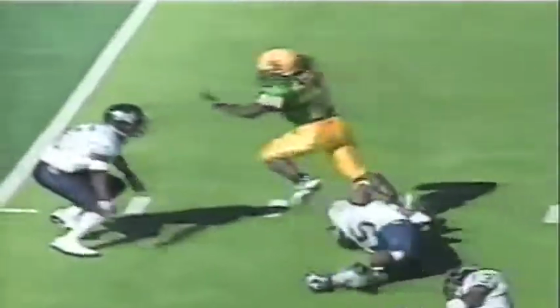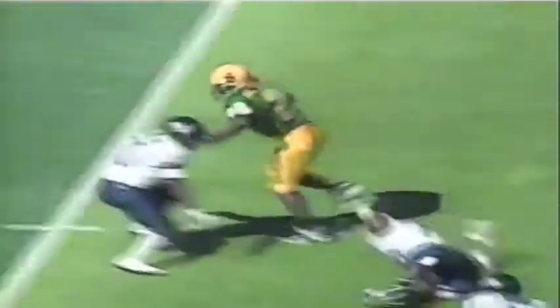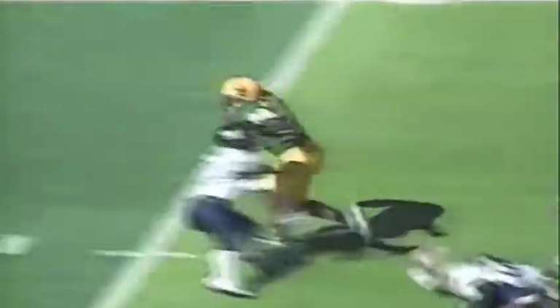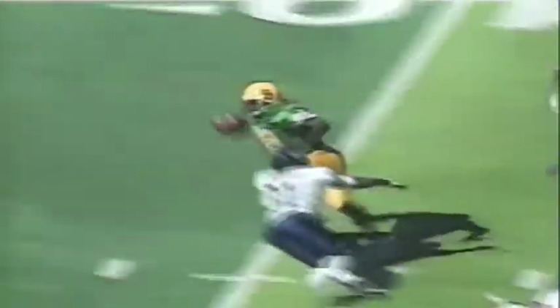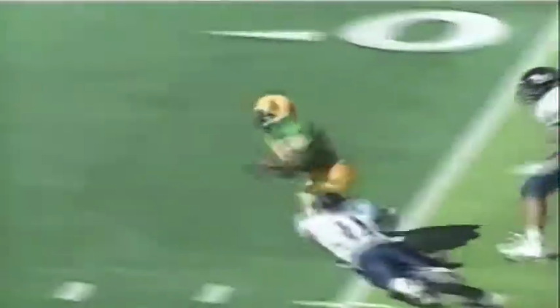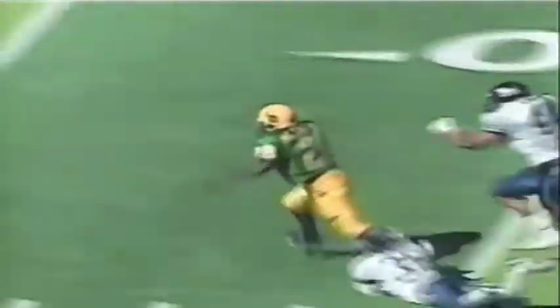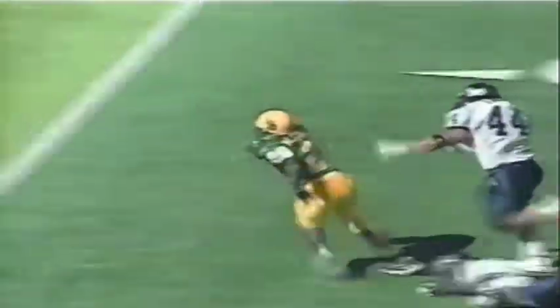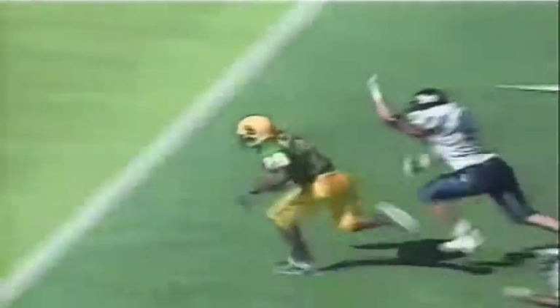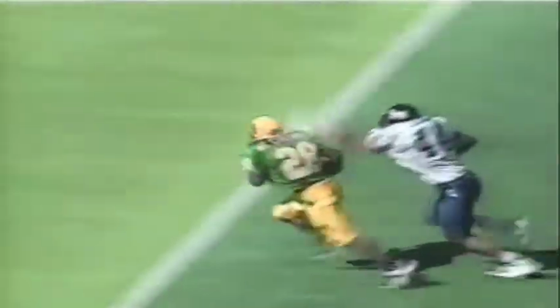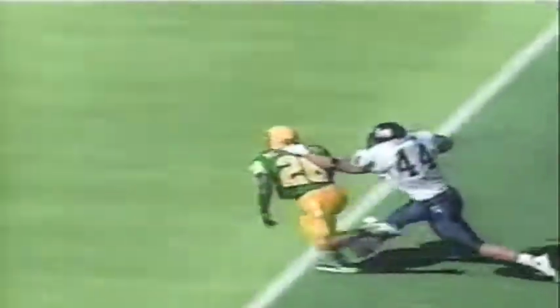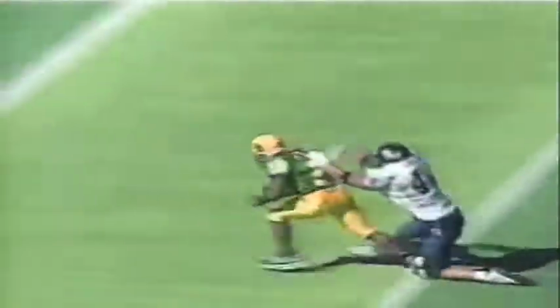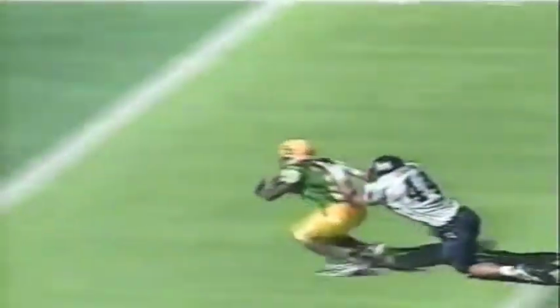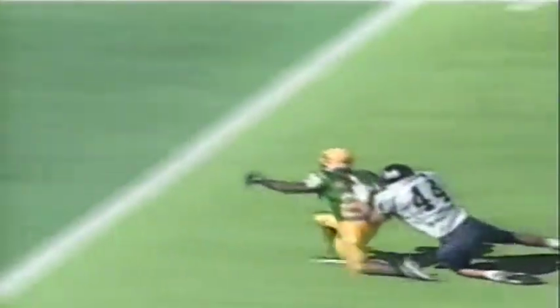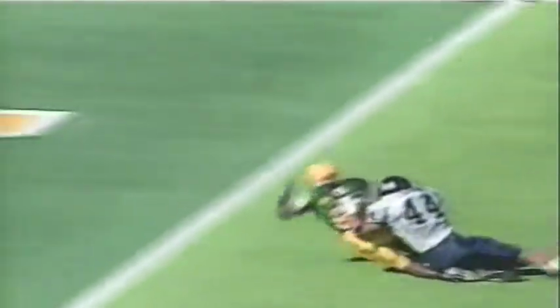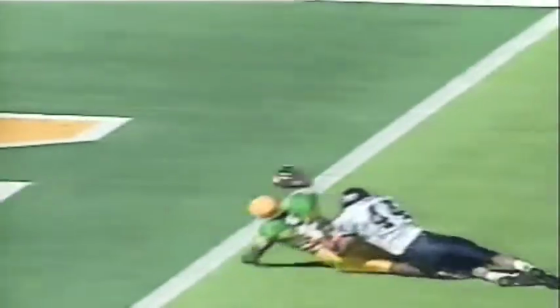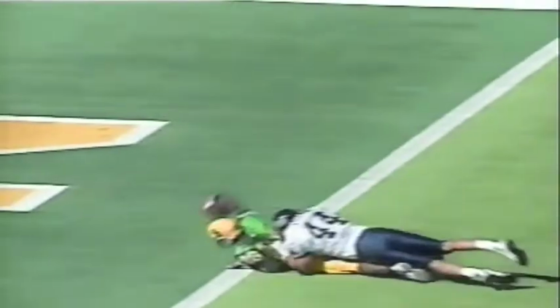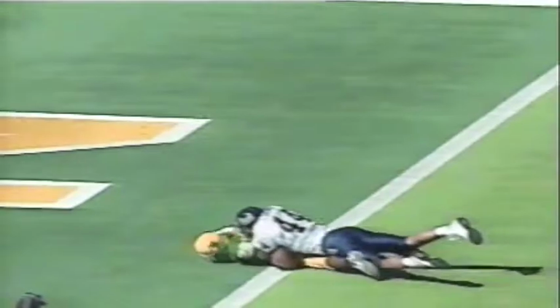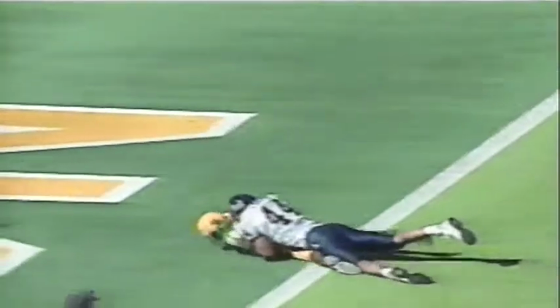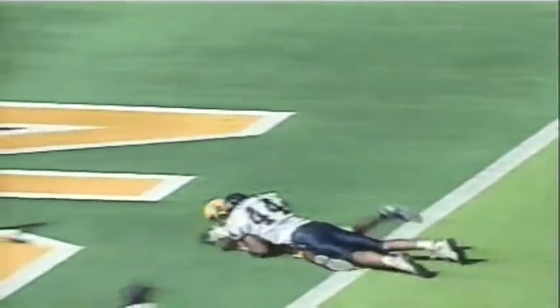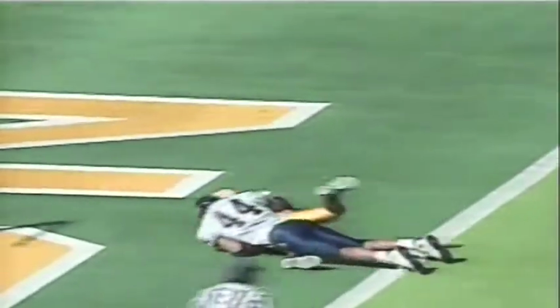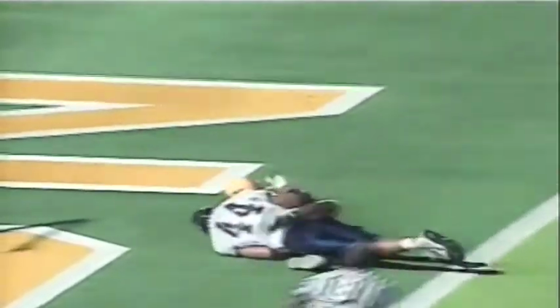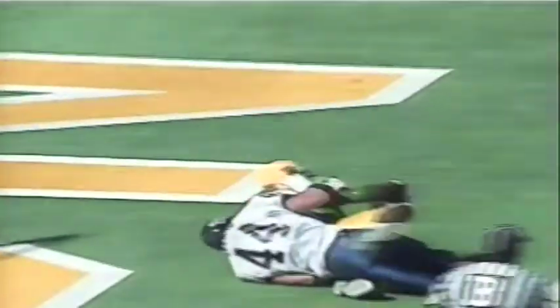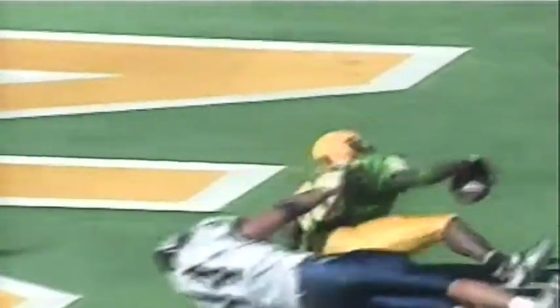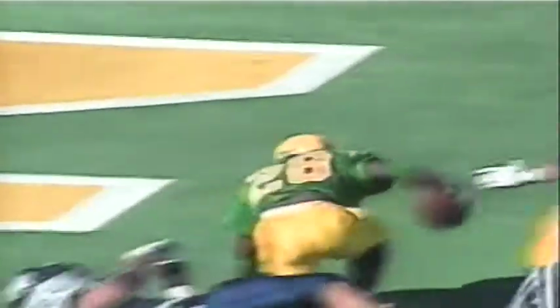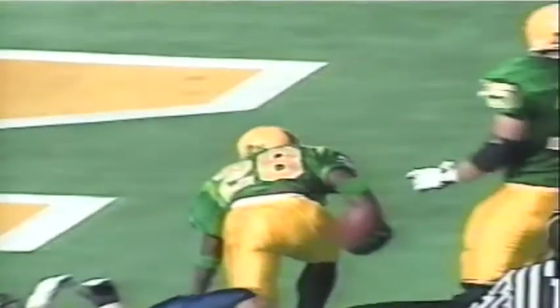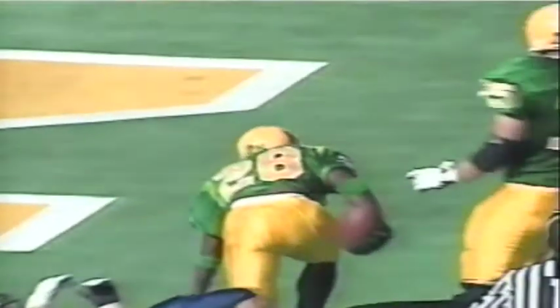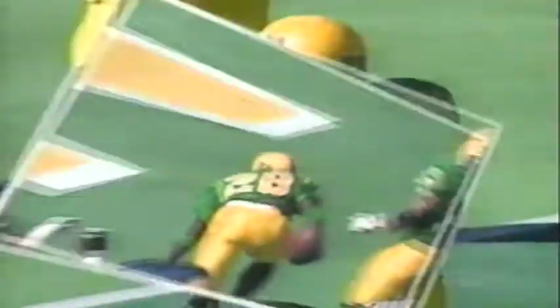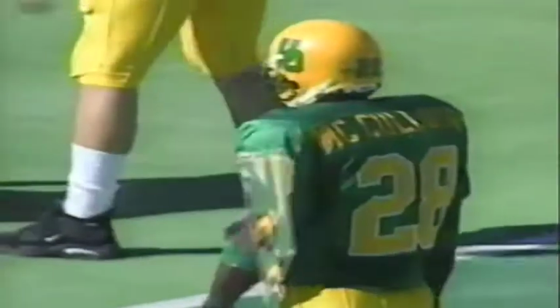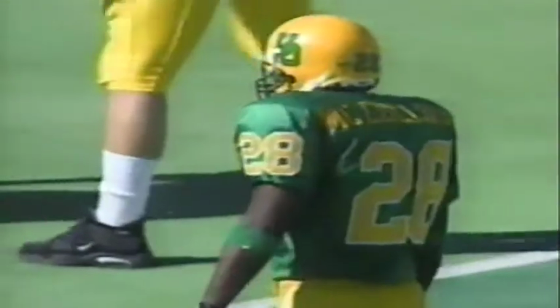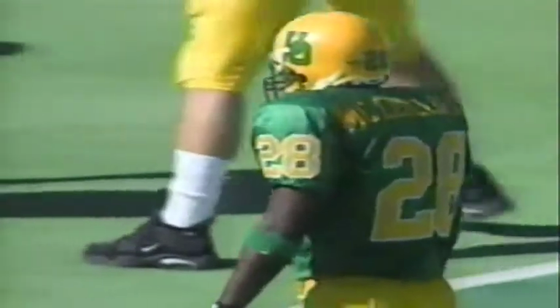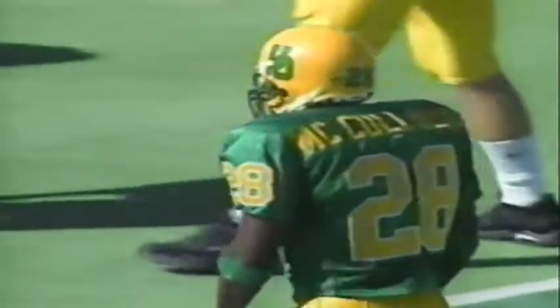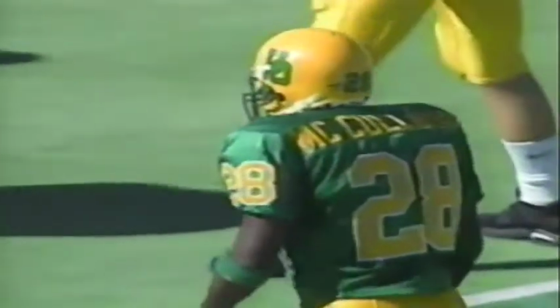He breaks three tackles, another stiff arm — and is he down? It looks like maybe the right knee. Tough to tell, but I think that was a good spot.